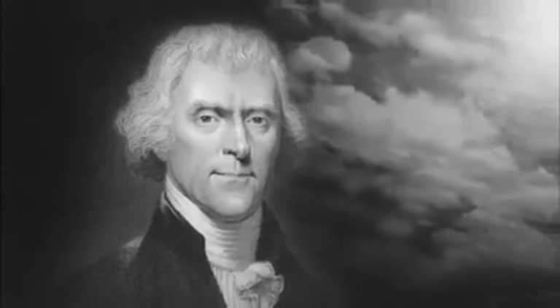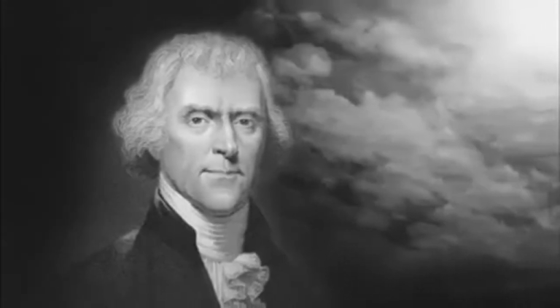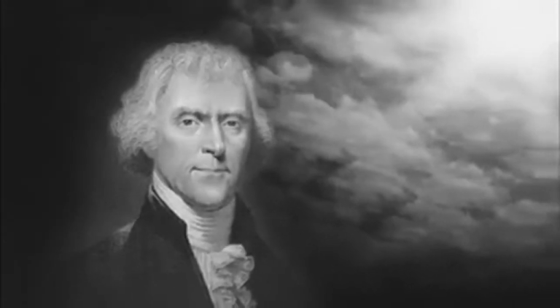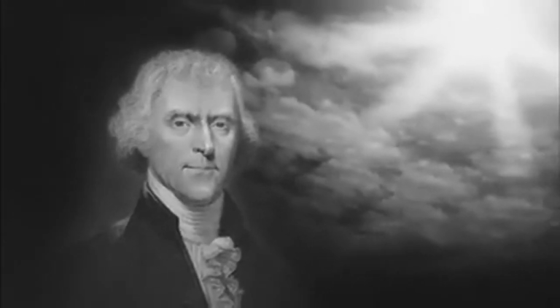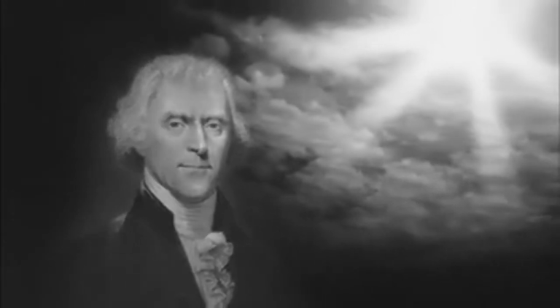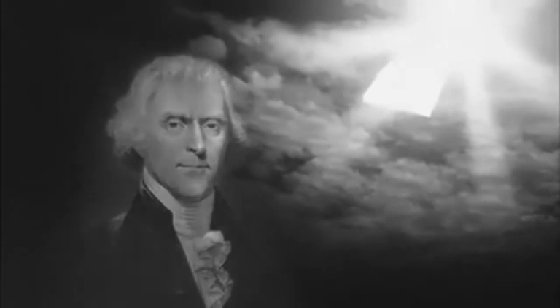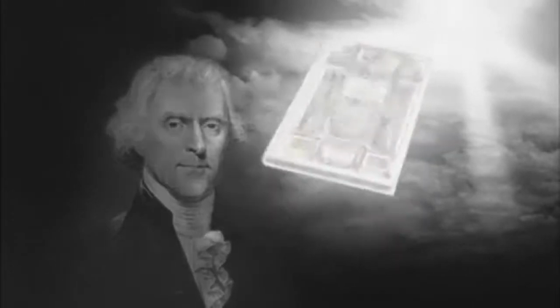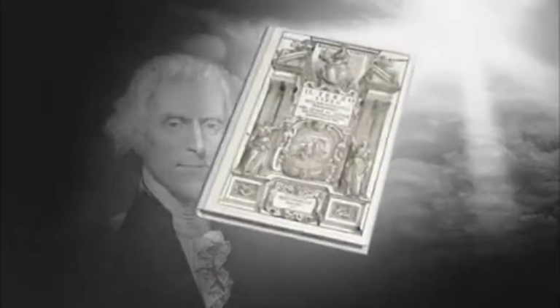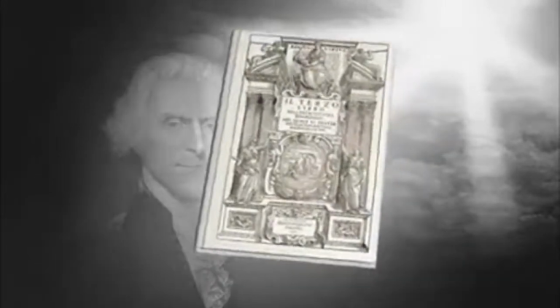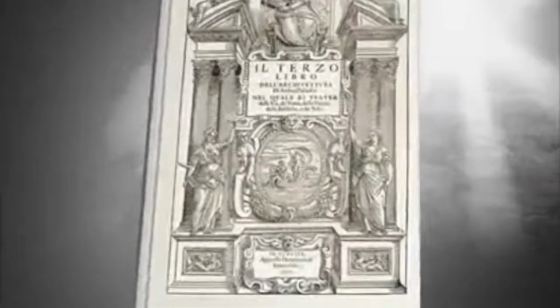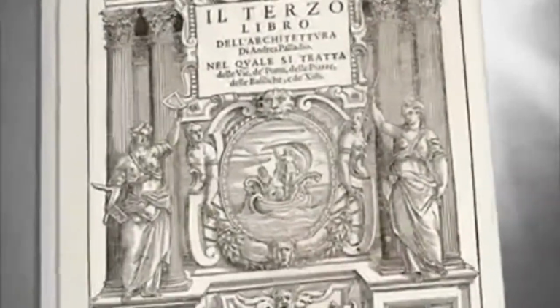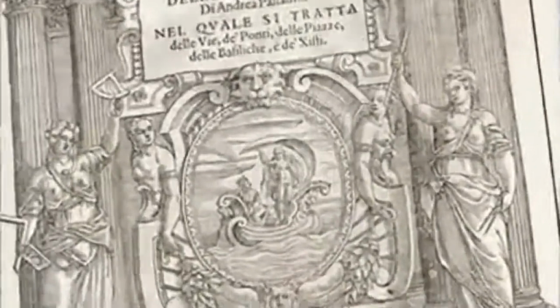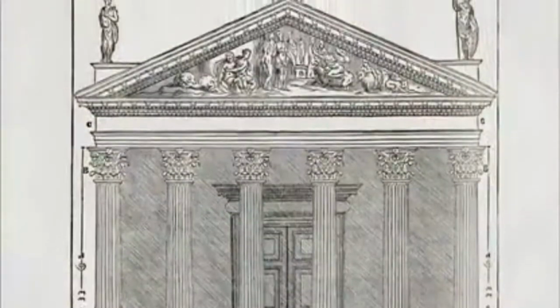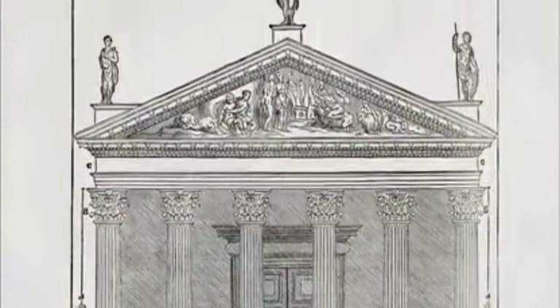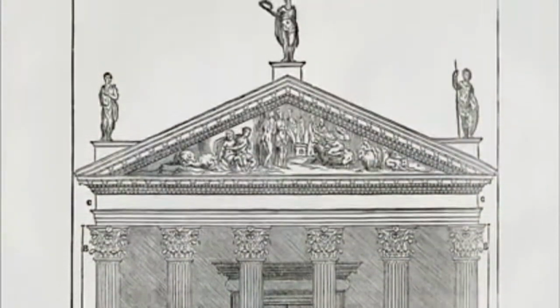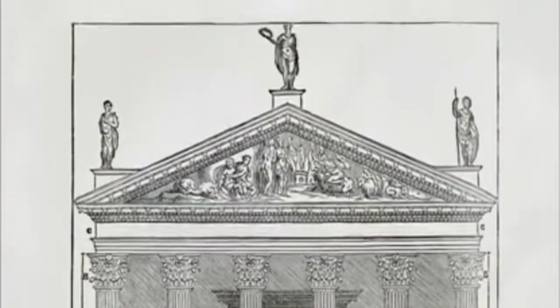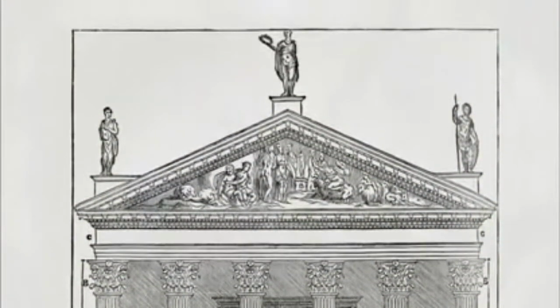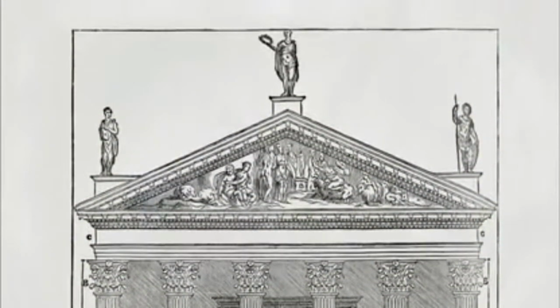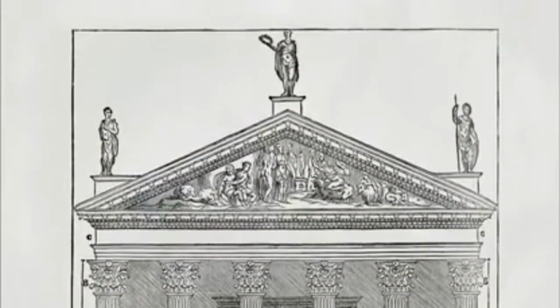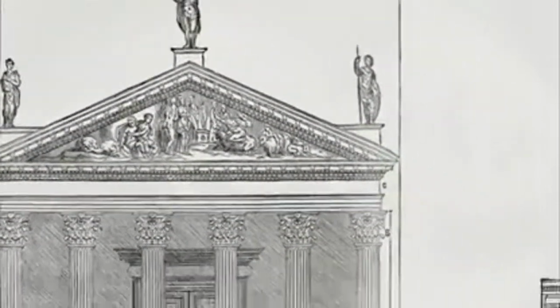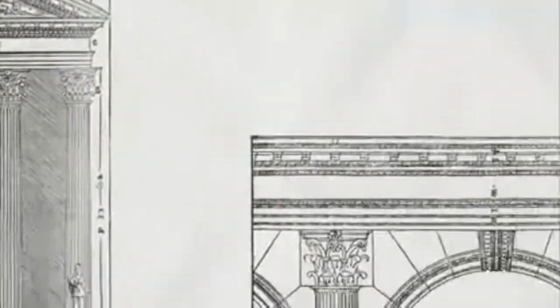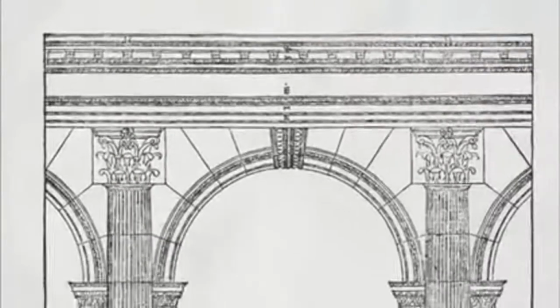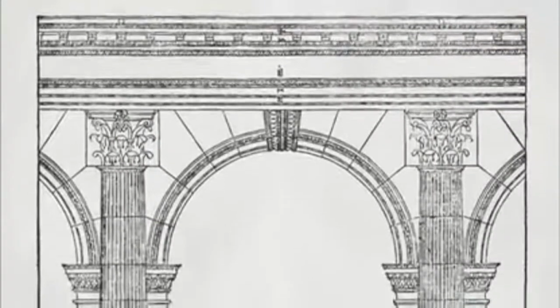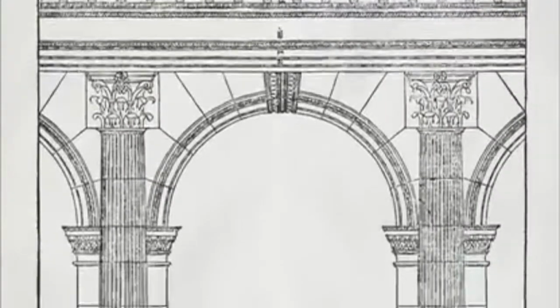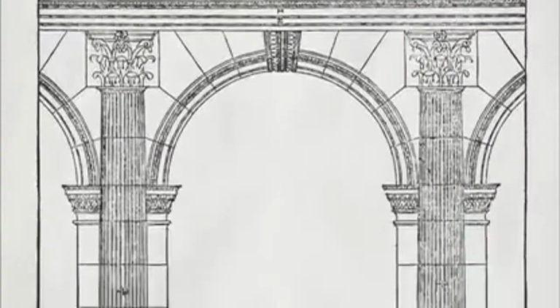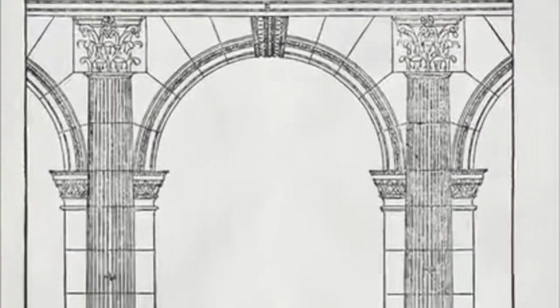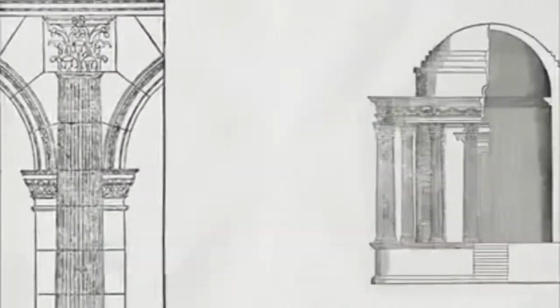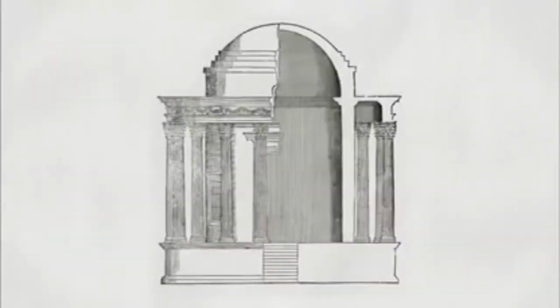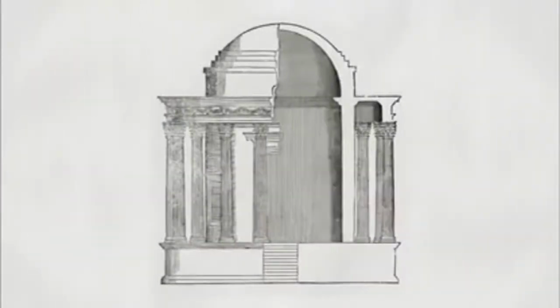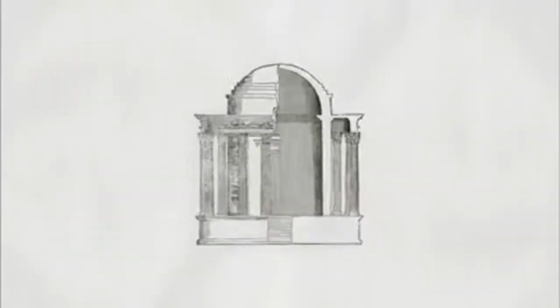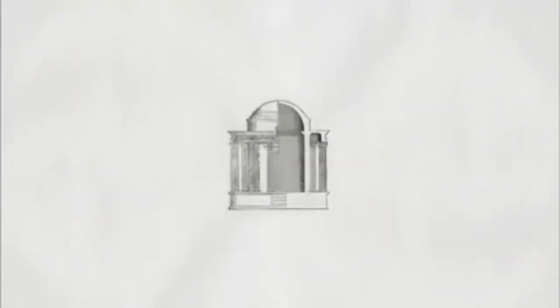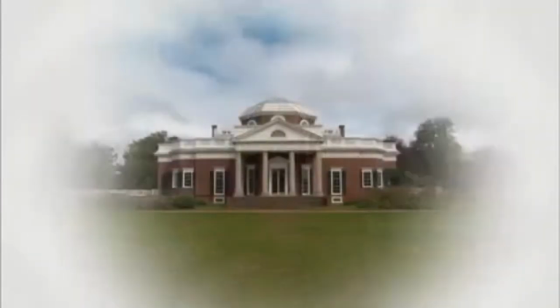For inspiration, Jefferson would open what he called his Bible — the works of the Italian architect Andrea Palladio. Jefferson loved the precise proportions of these forms borrowed from the great temples of ancient Rome.